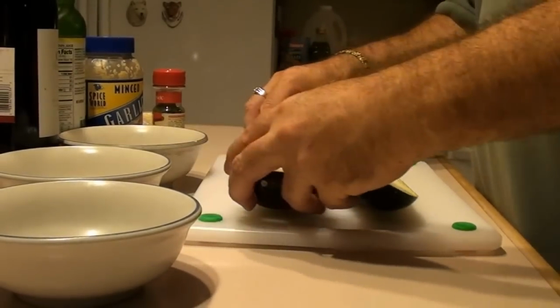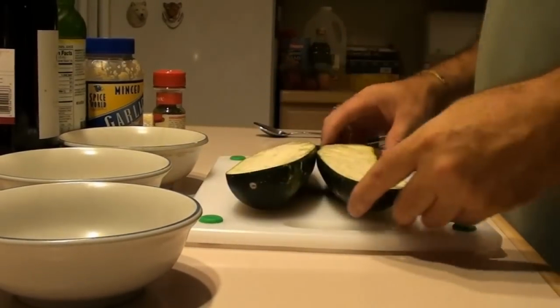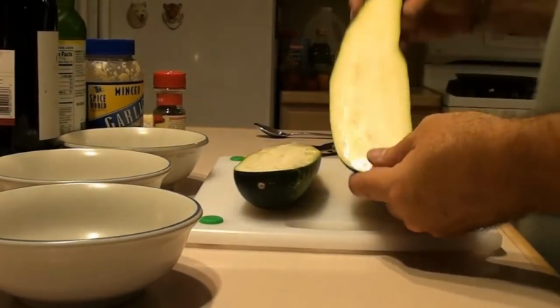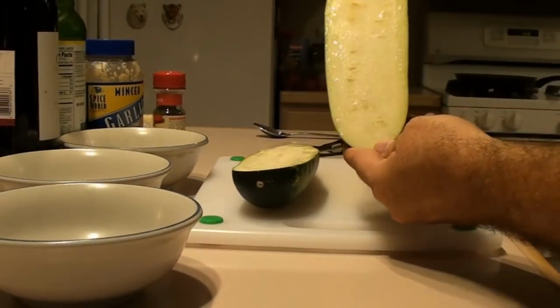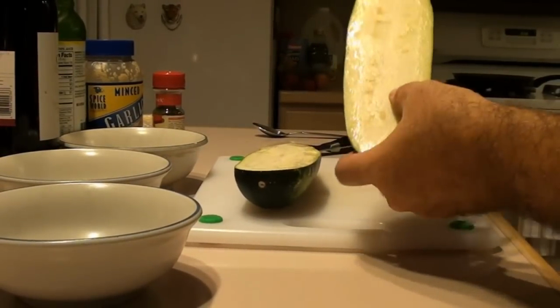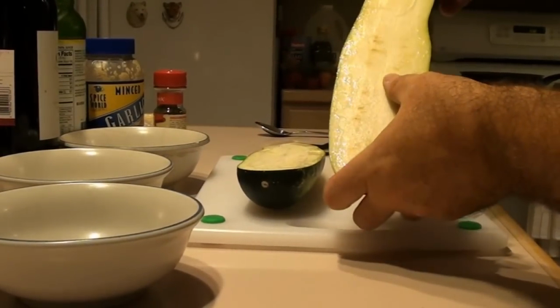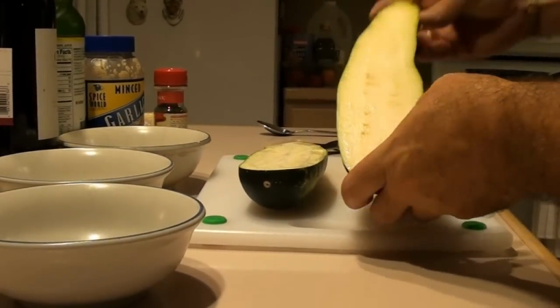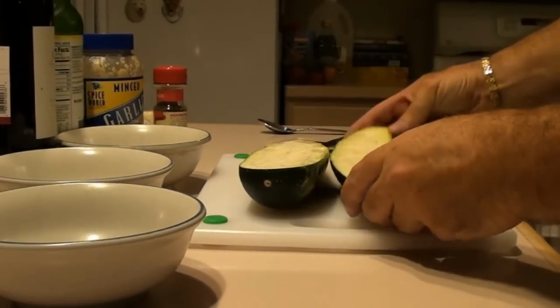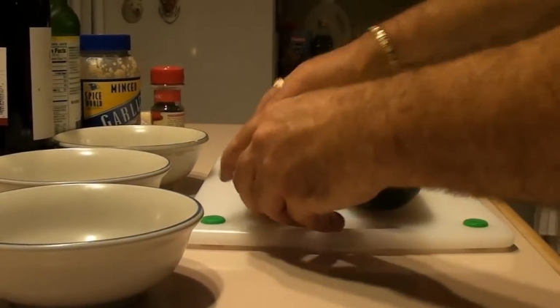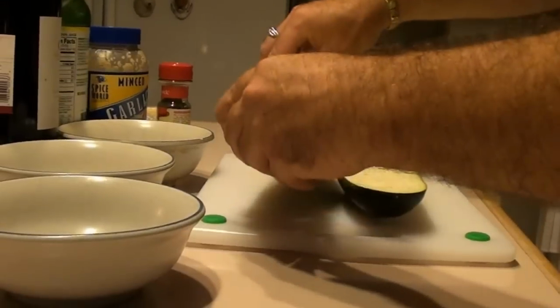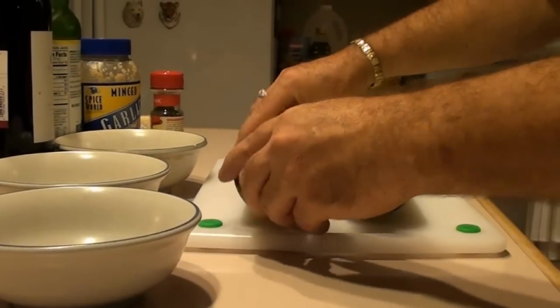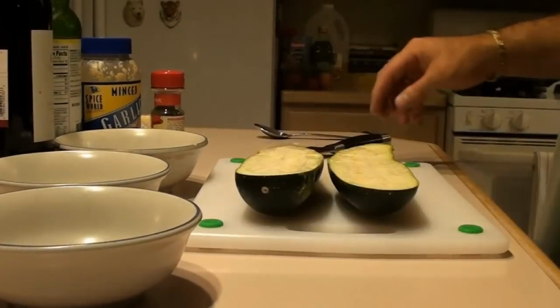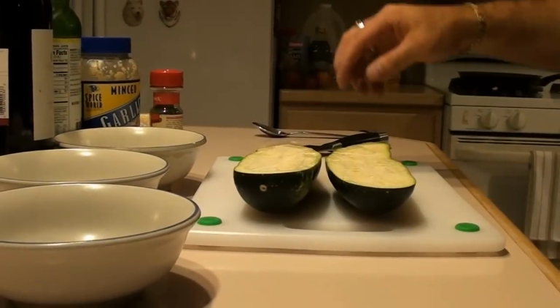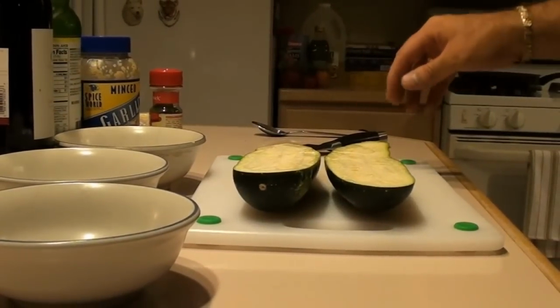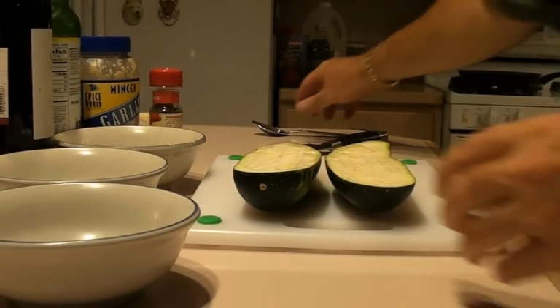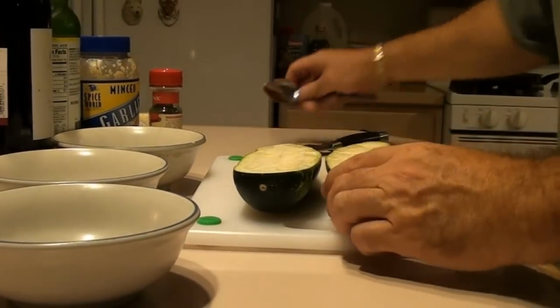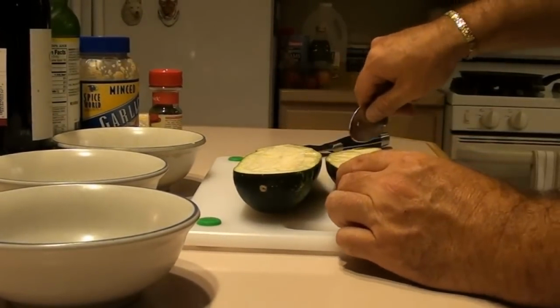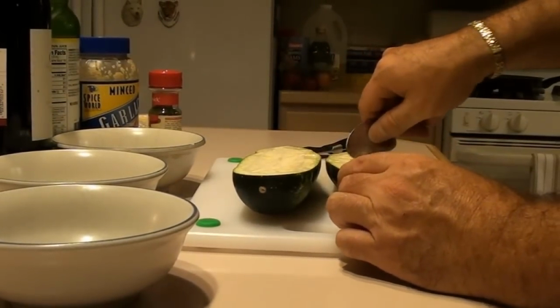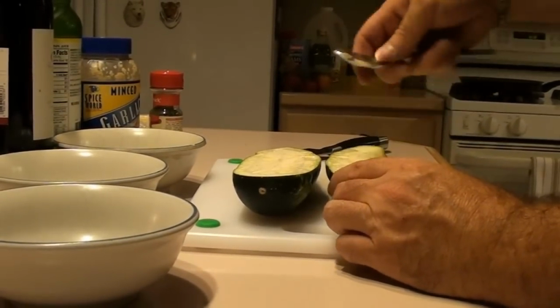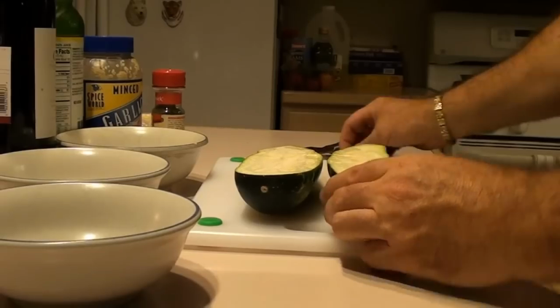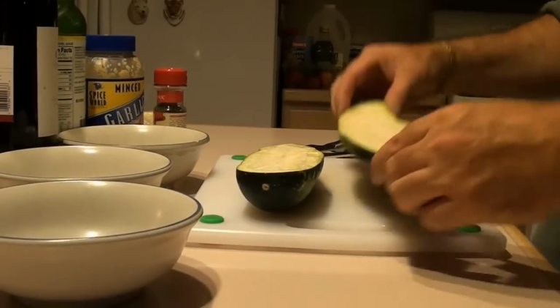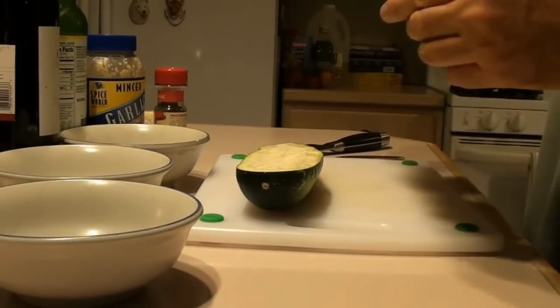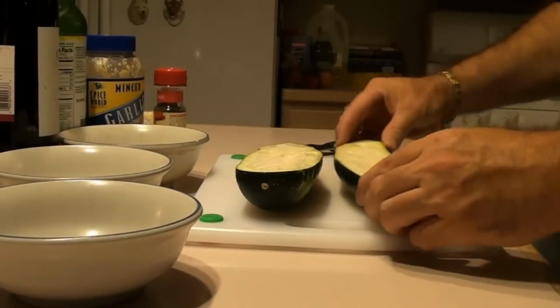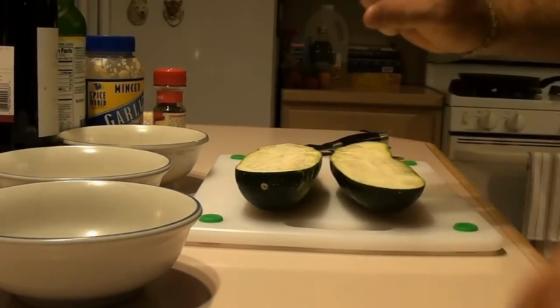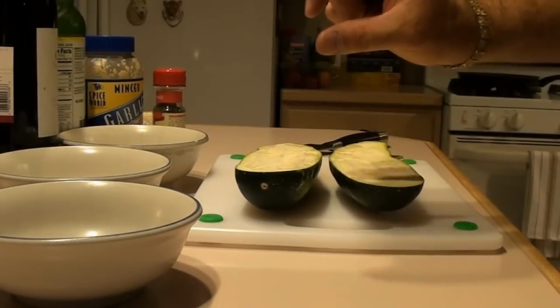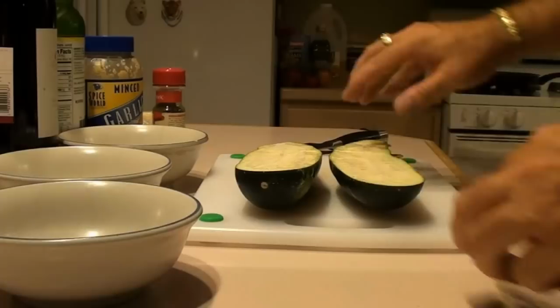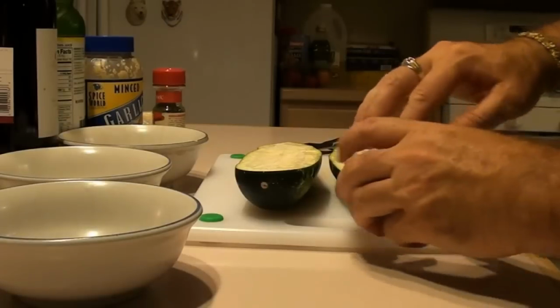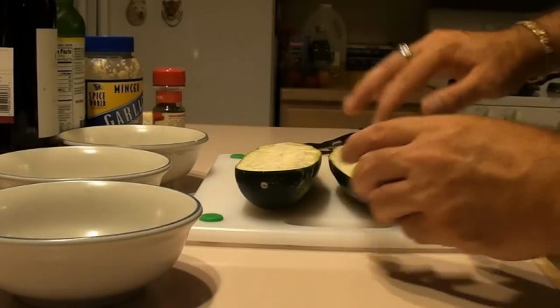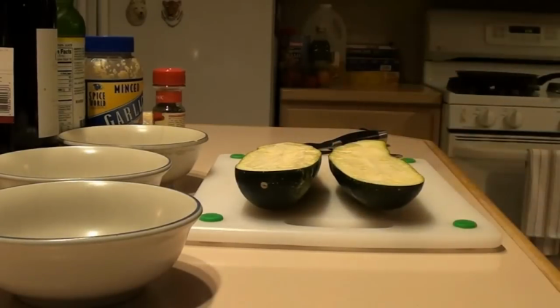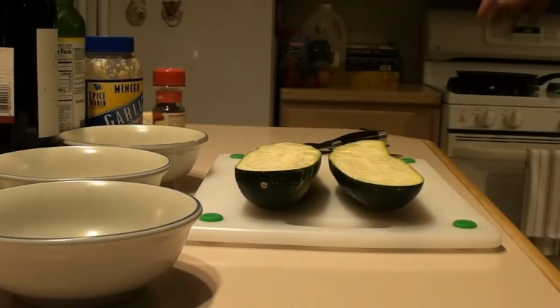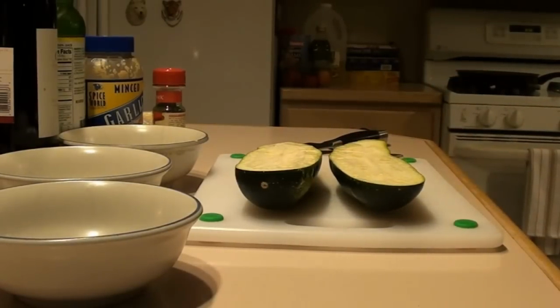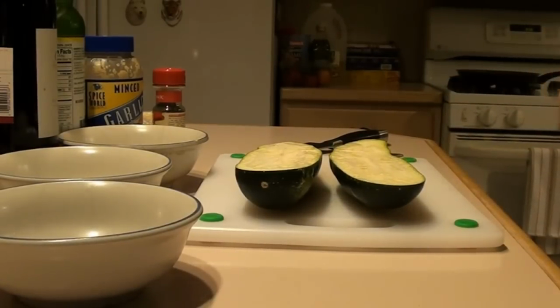This is the seedless kind of zucchini. I just split them right down the middle and then I'm going to core this out to make it like an empty canoe, about this thick. I'm going to save that pulp and fry it in the pan.